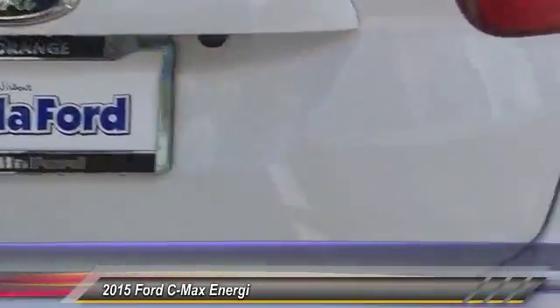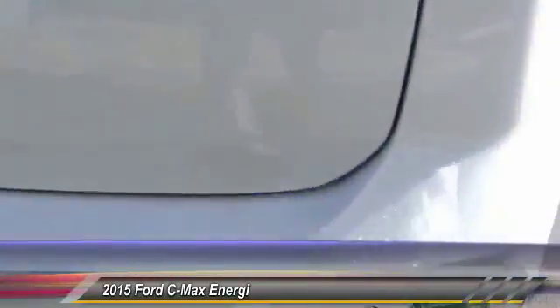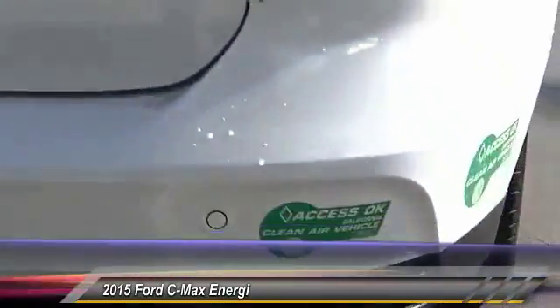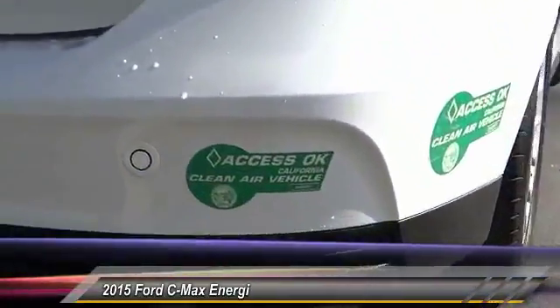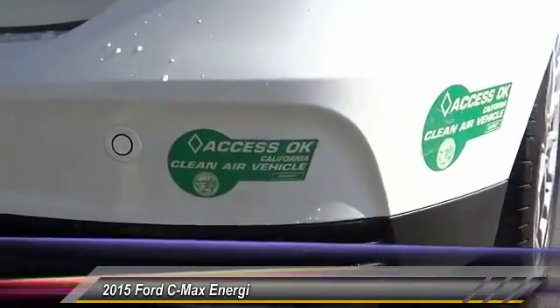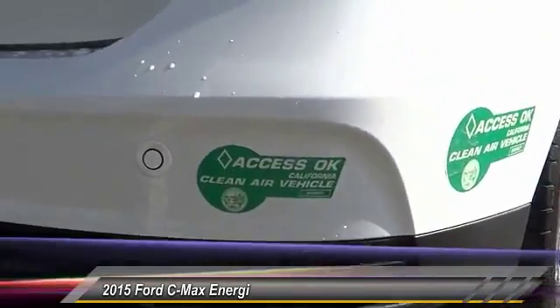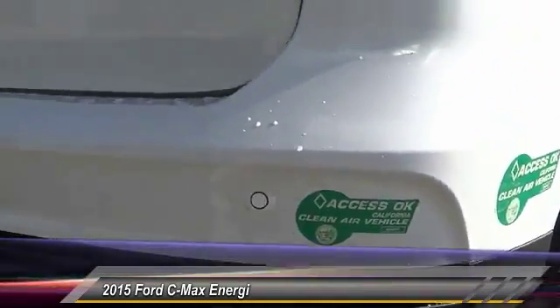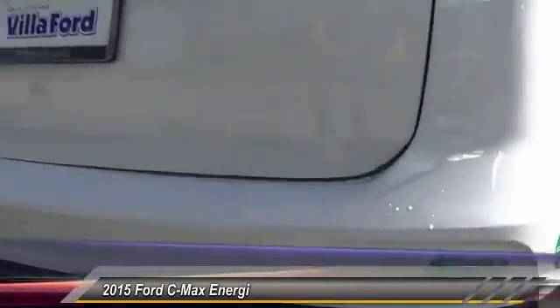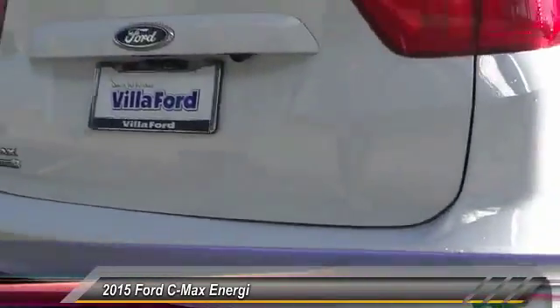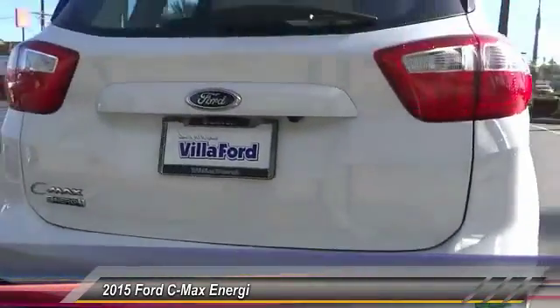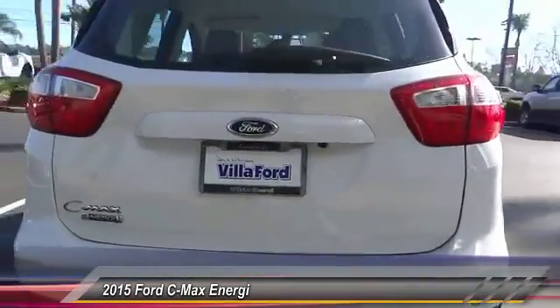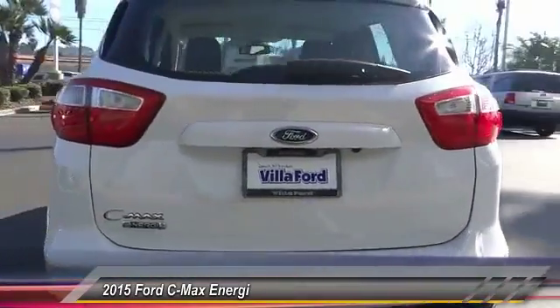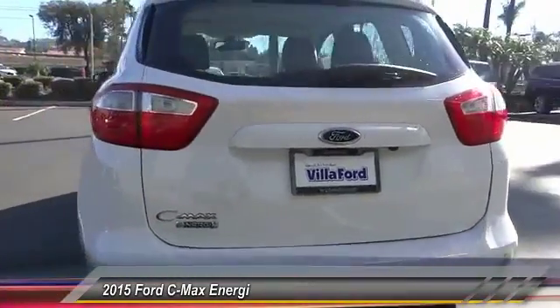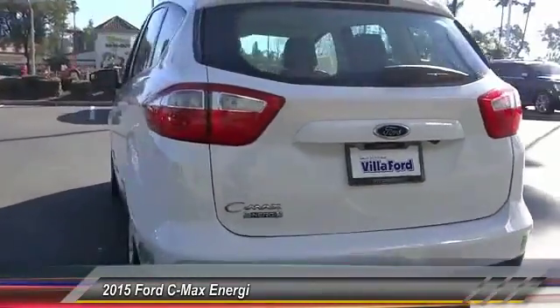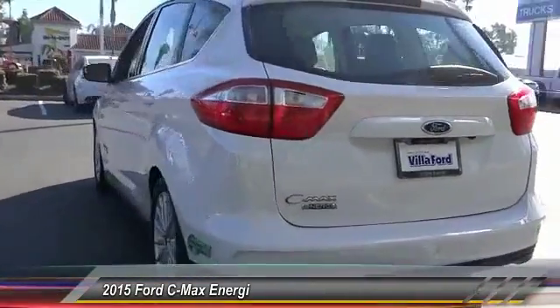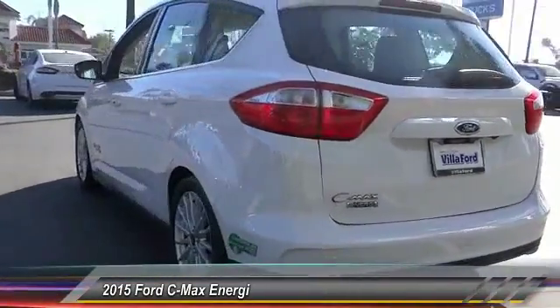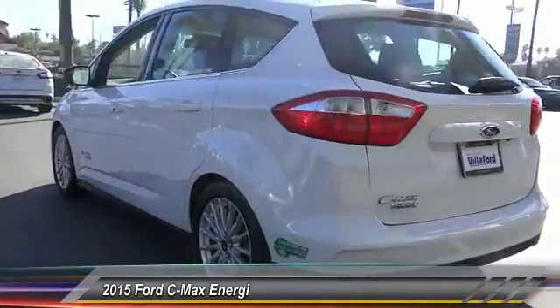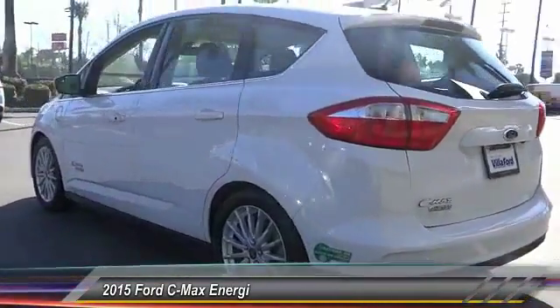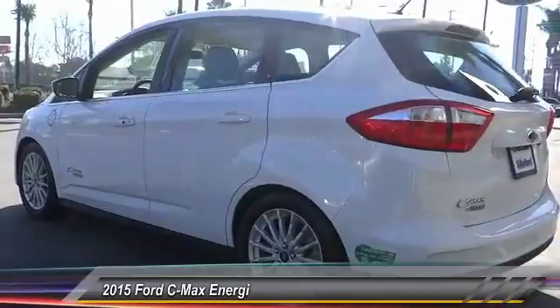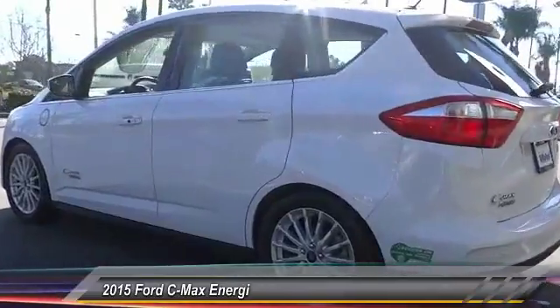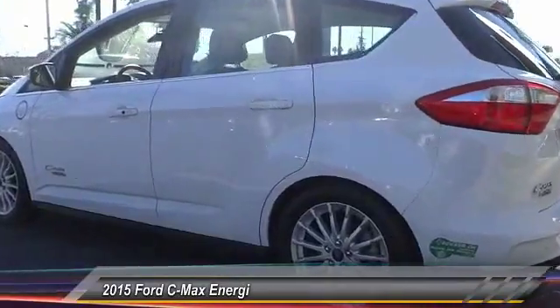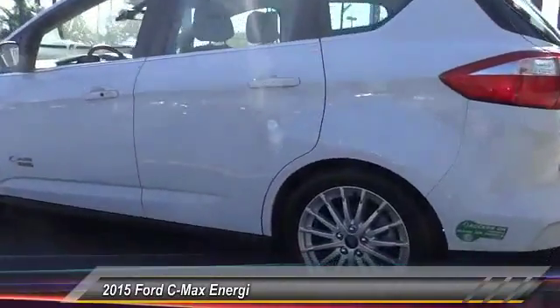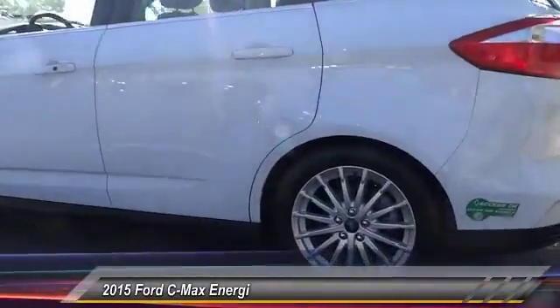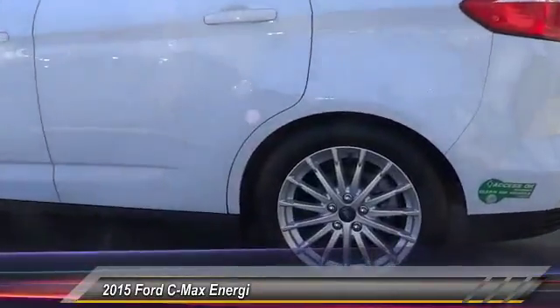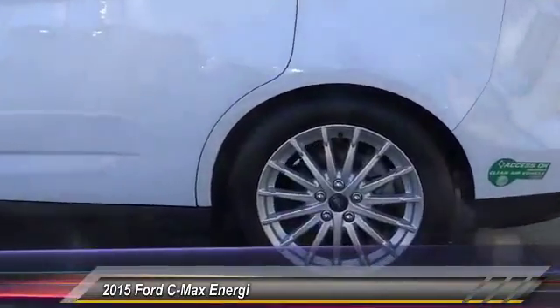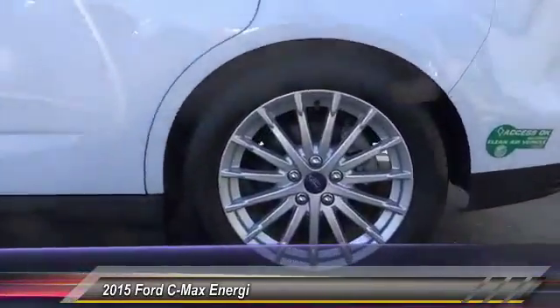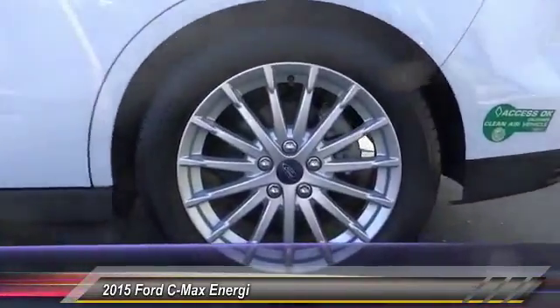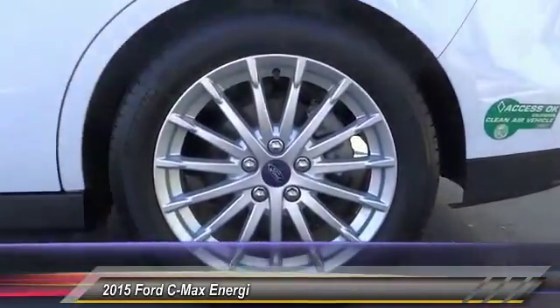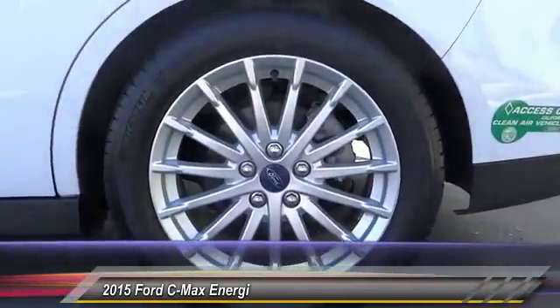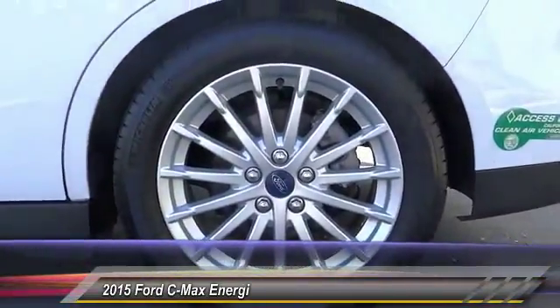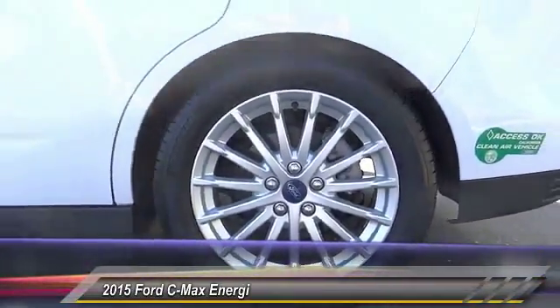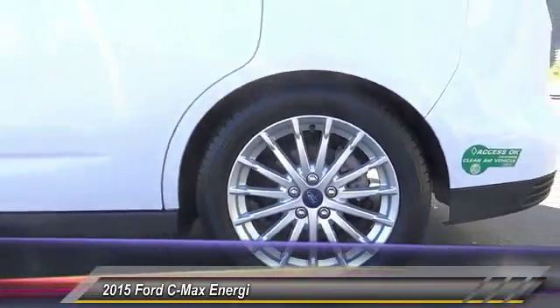This vehicle has less than 30,000 miles. Here are some of this vehicle's great options: power liftgate, navigation system, traction control, dual airbags, air conditioning.